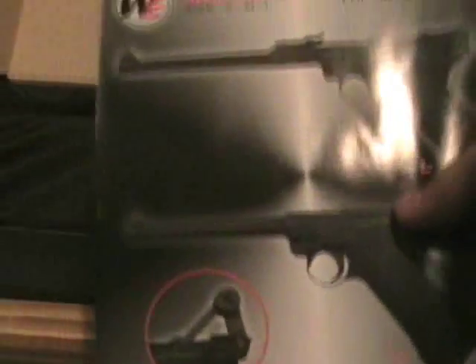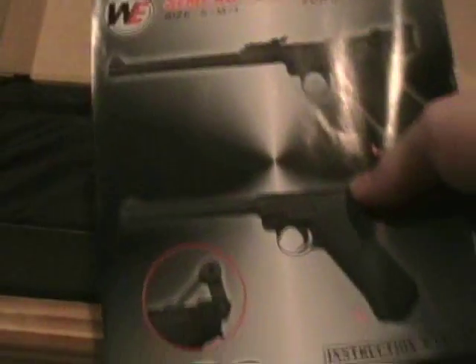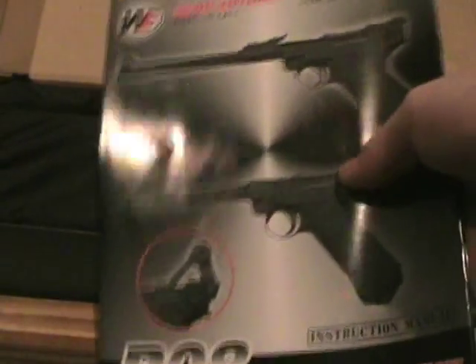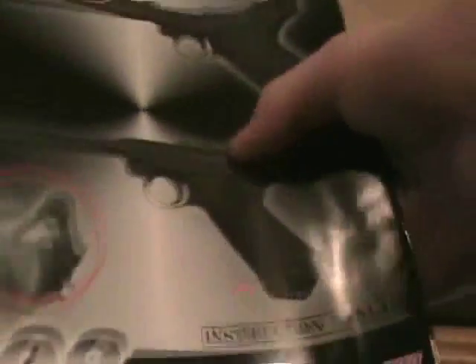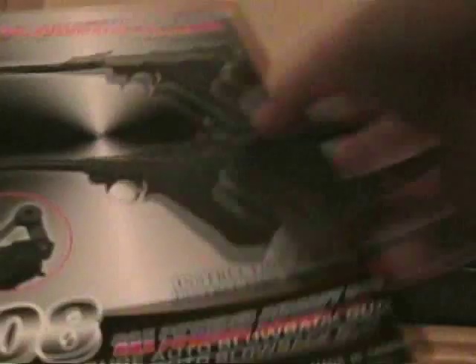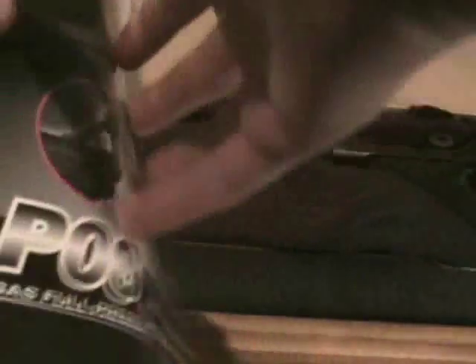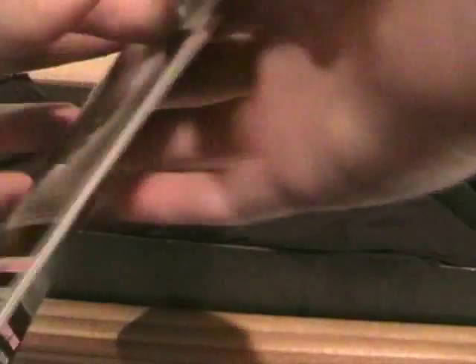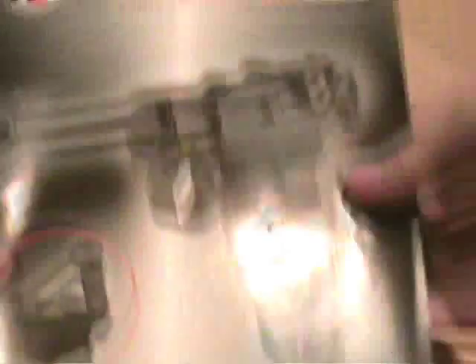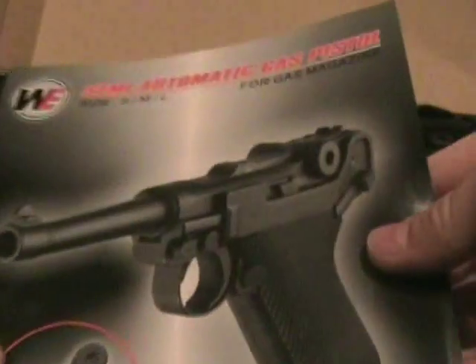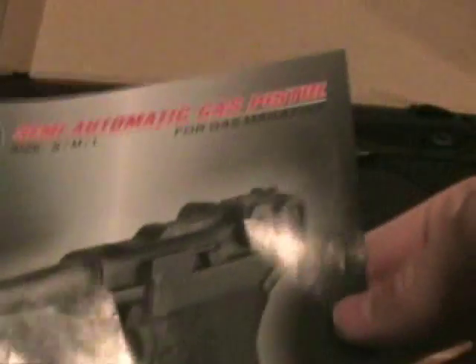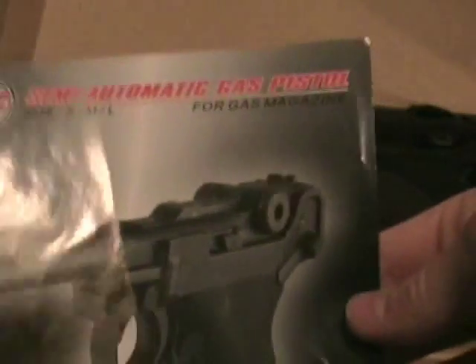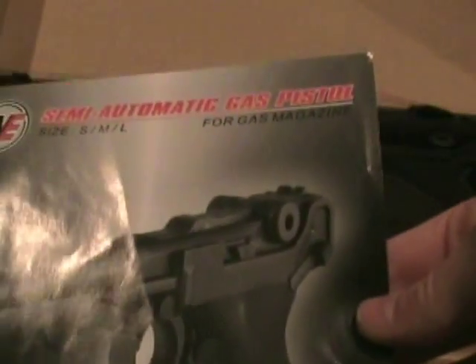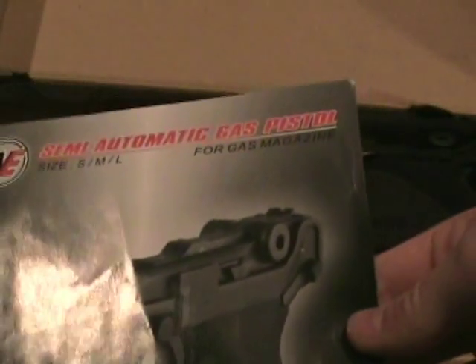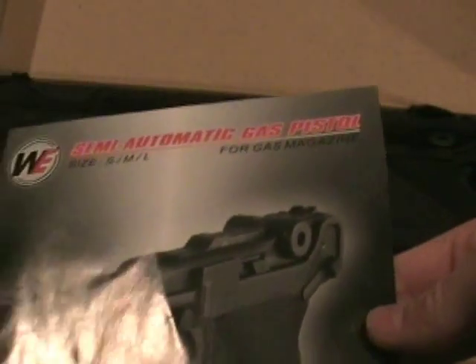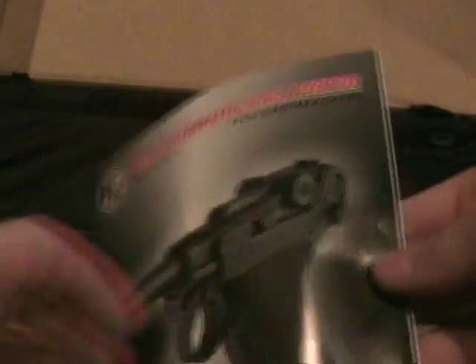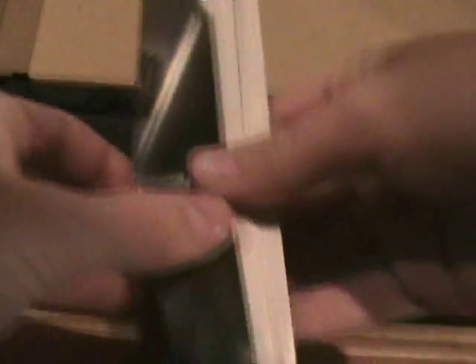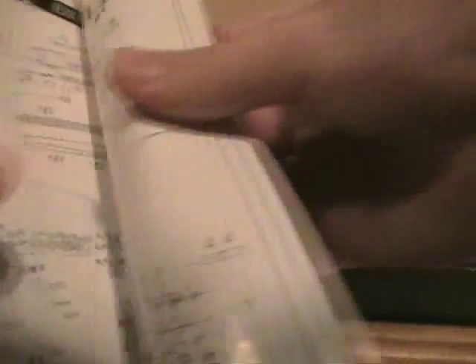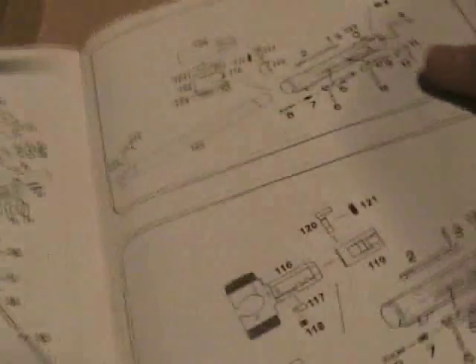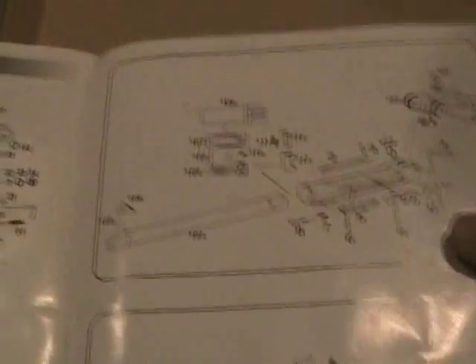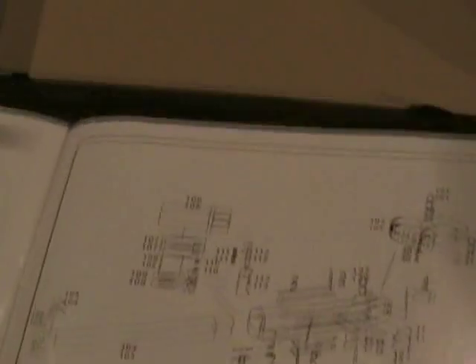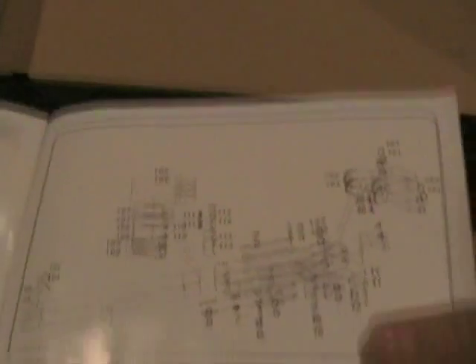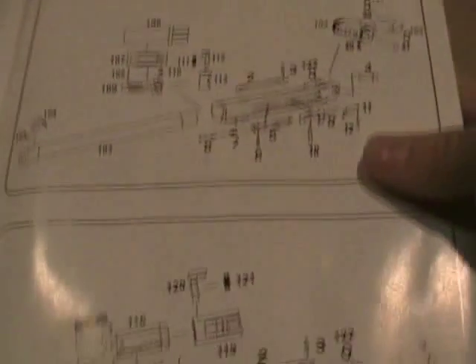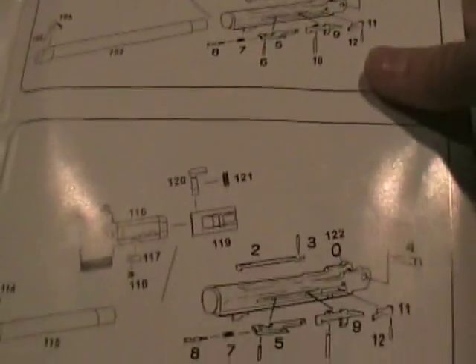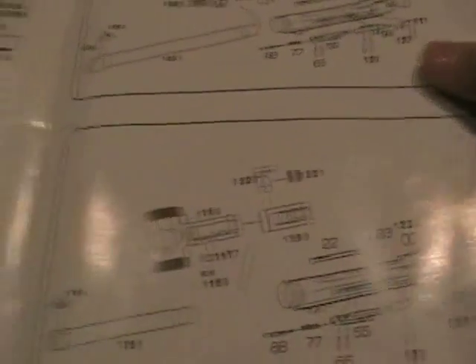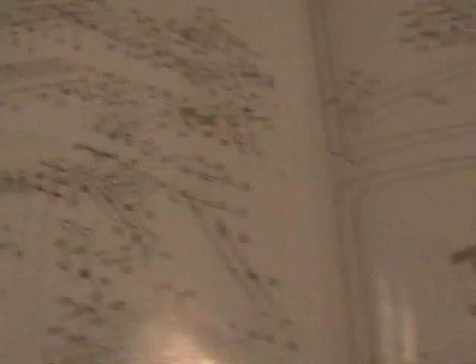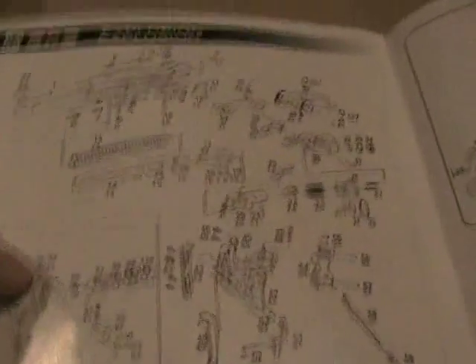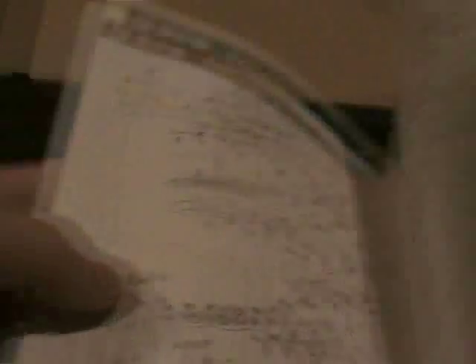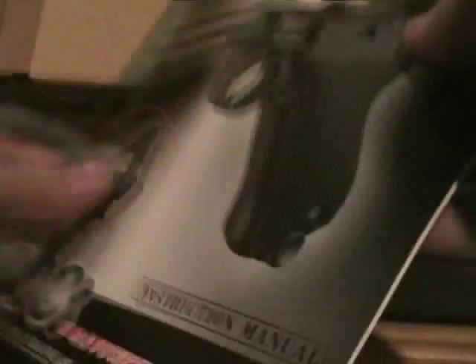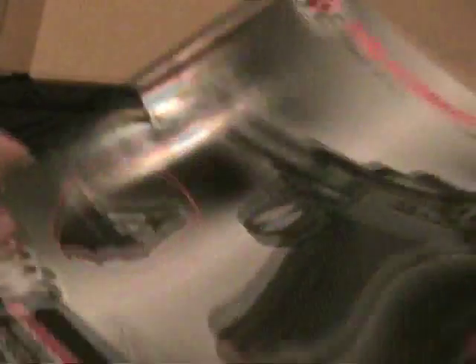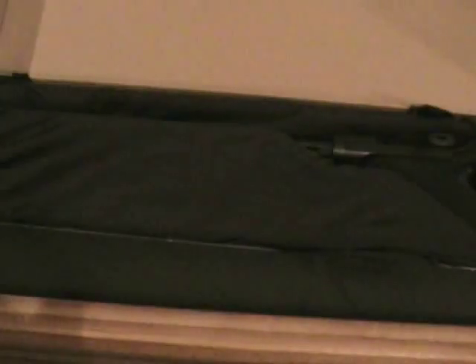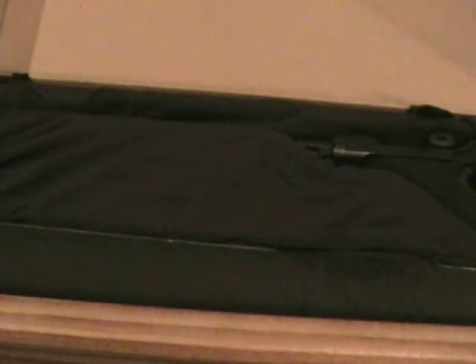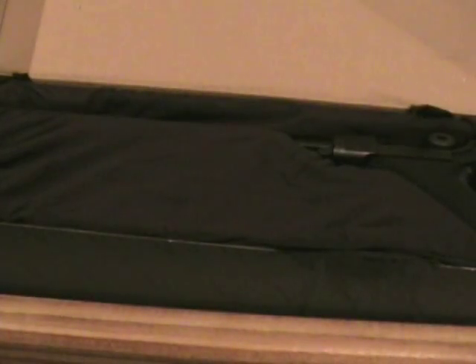And a manual on the semi-automatic gas pistol. If you ever want to take it apart, that's how you do it. Otherwise, you don't need that.